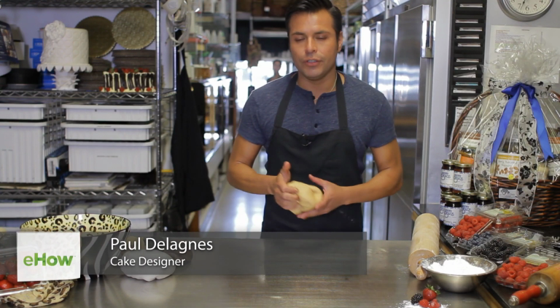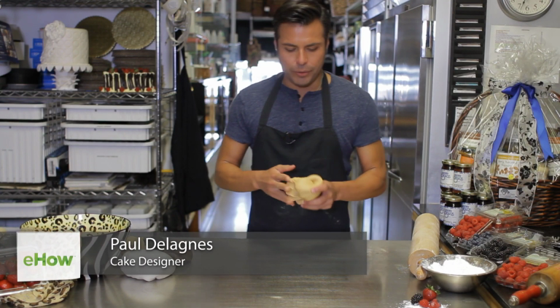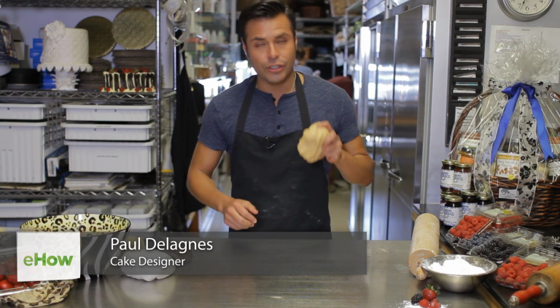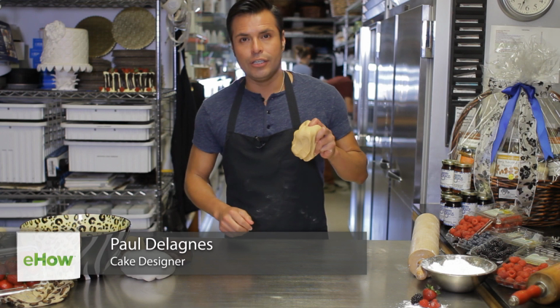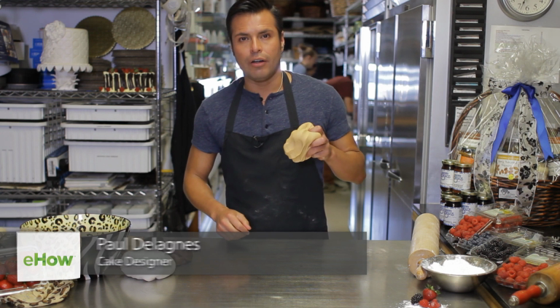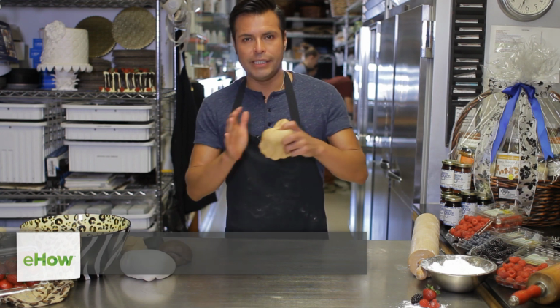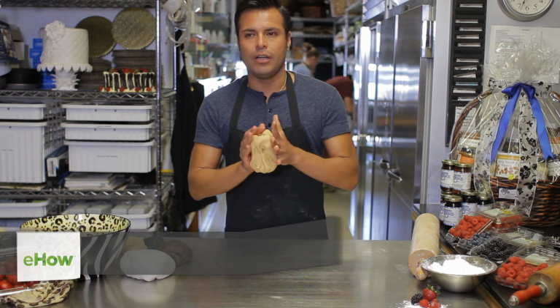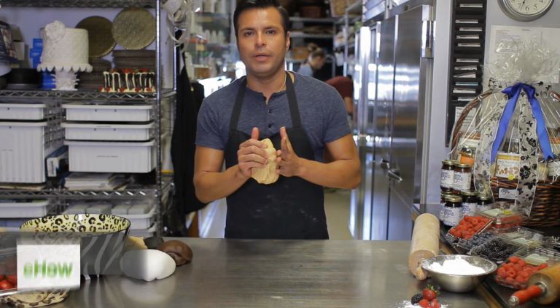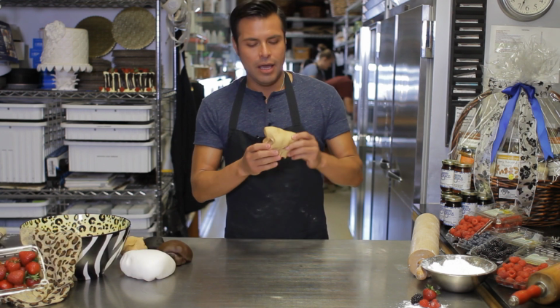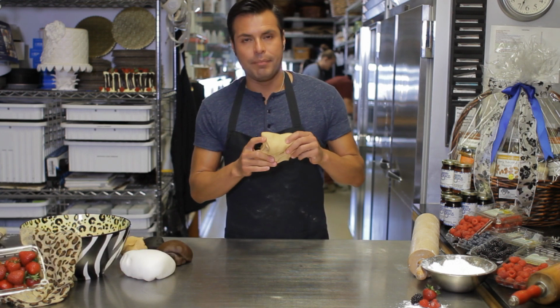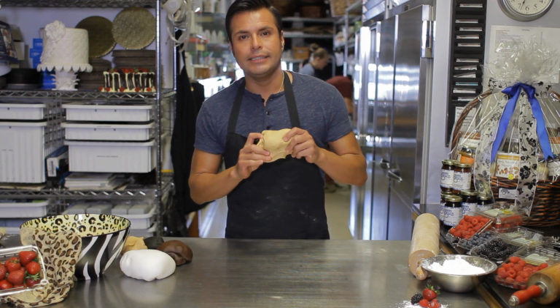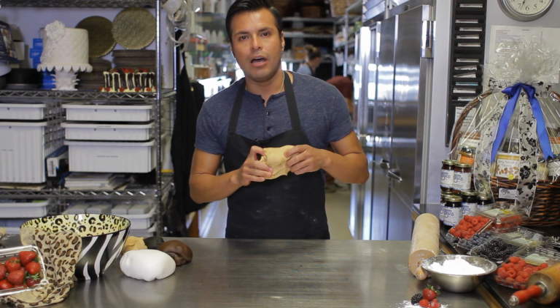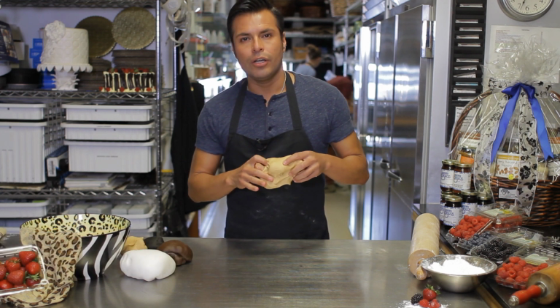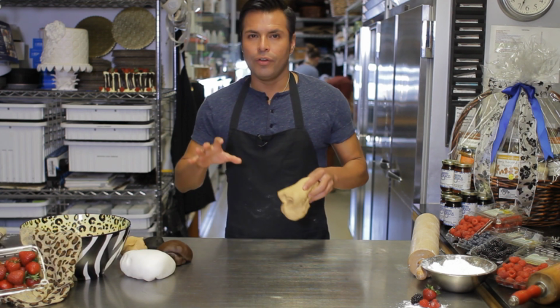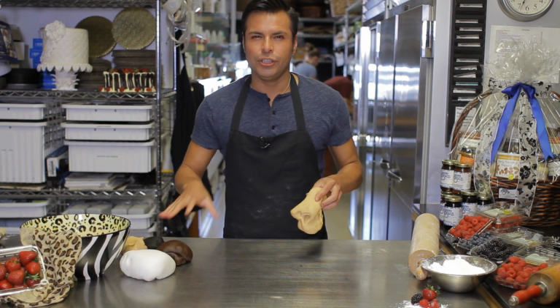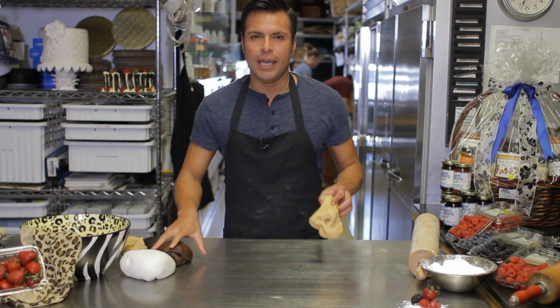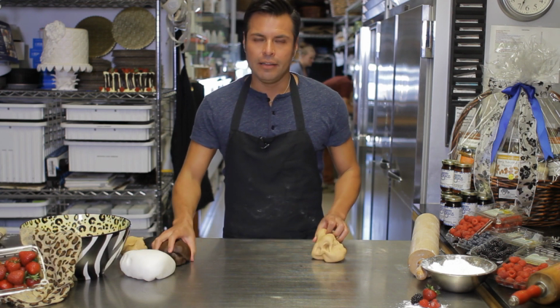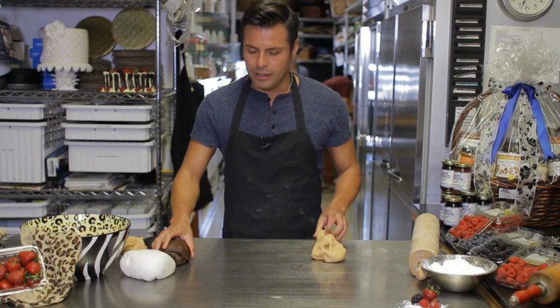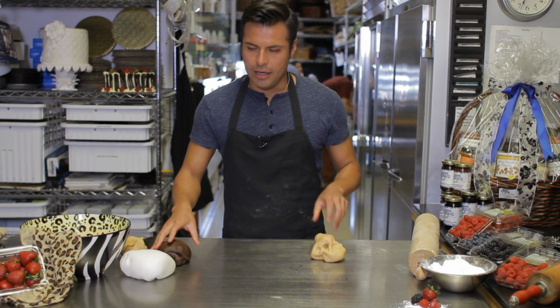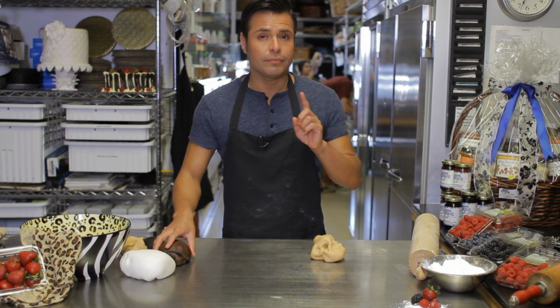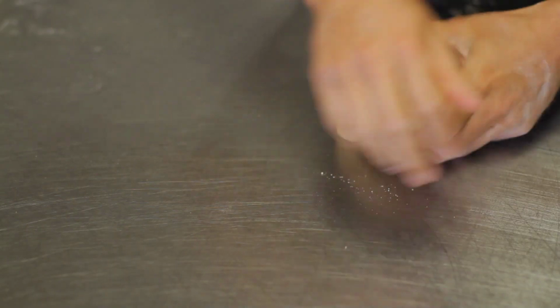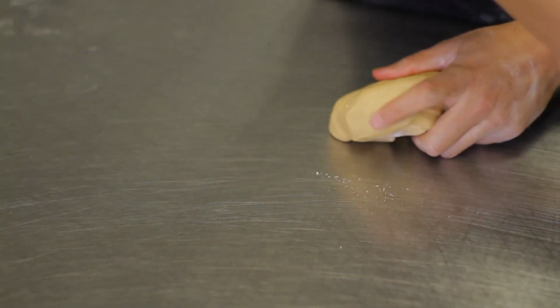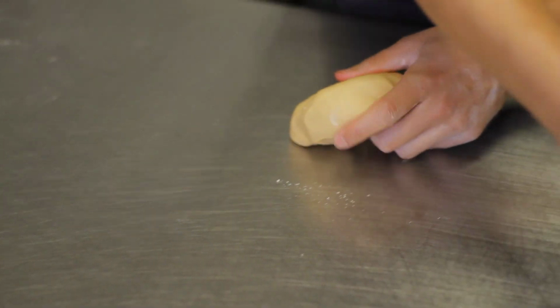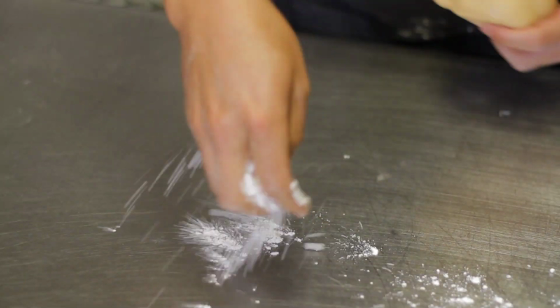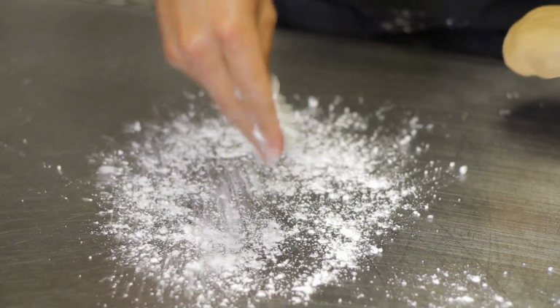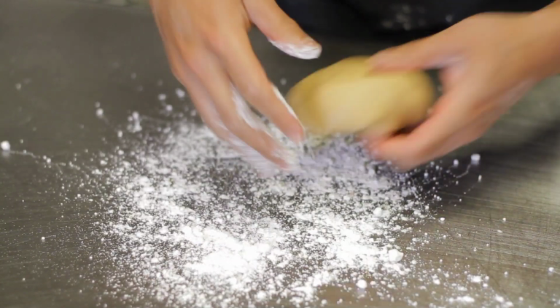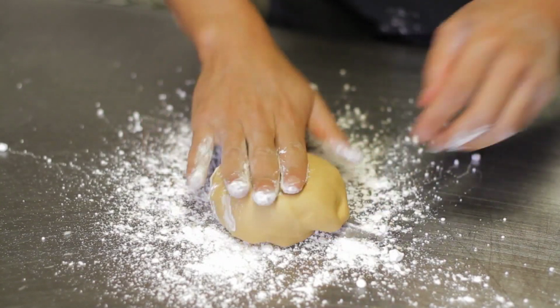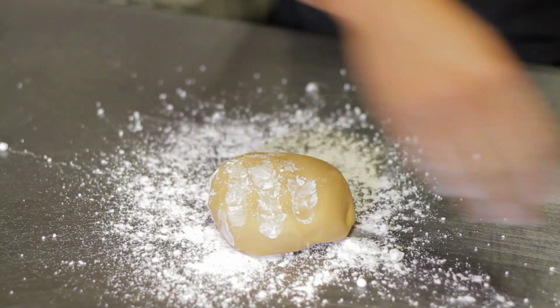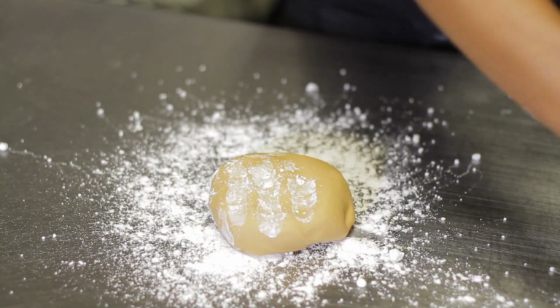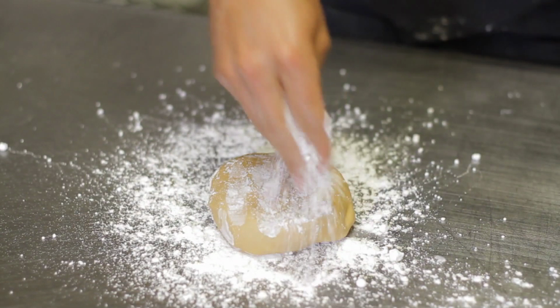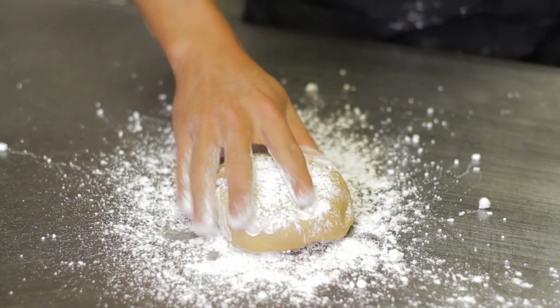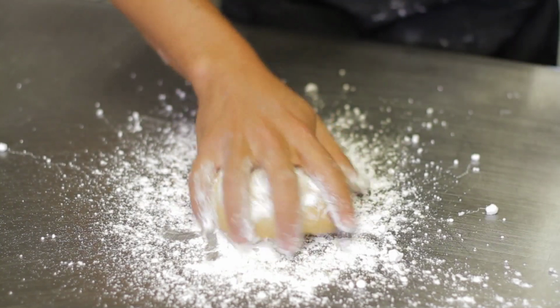First of all, you're going to need your color-based fondants already prepared. I did a tan color for the zebra and the giraffe, so we start with a yellow one, a yellowish-looking fondant.